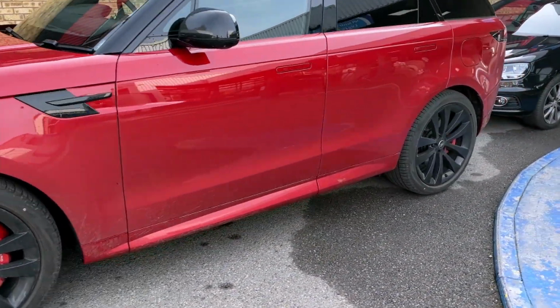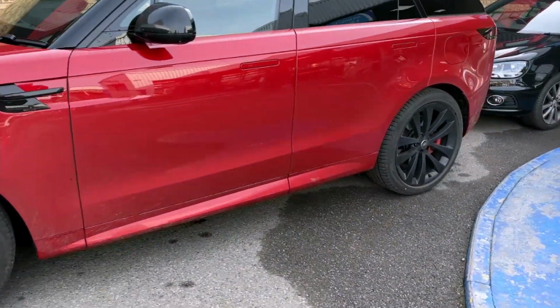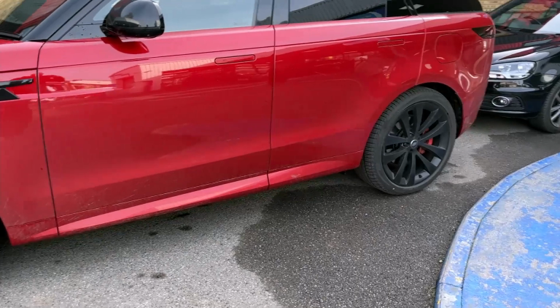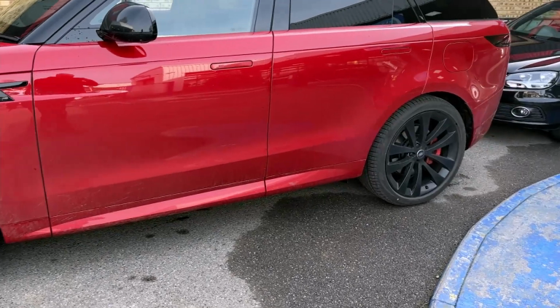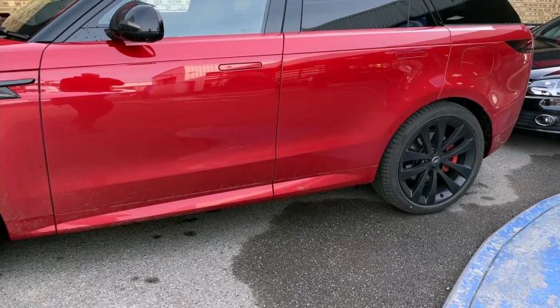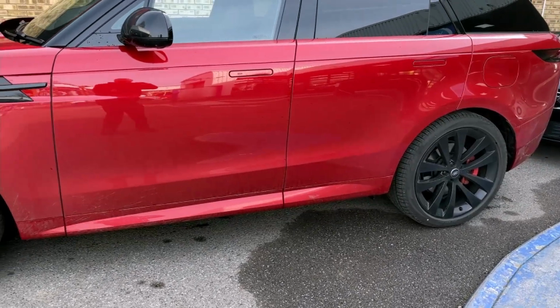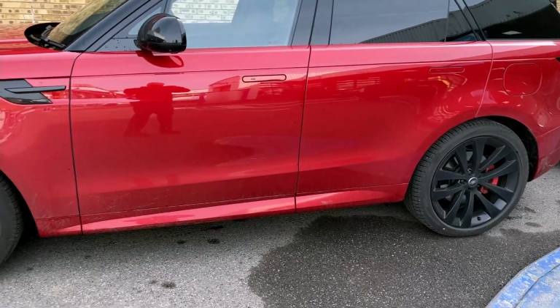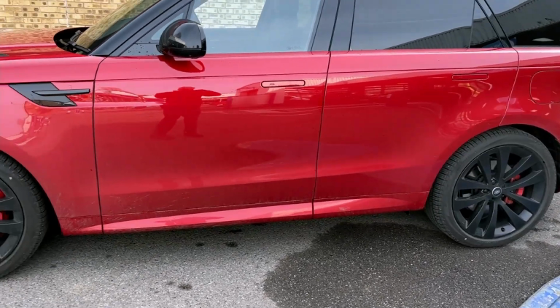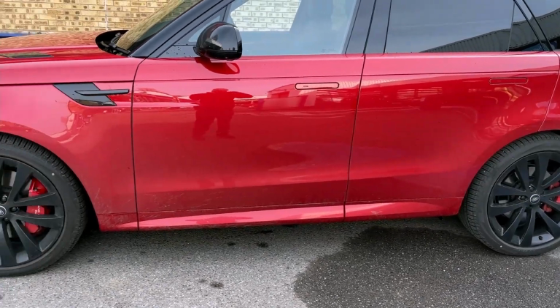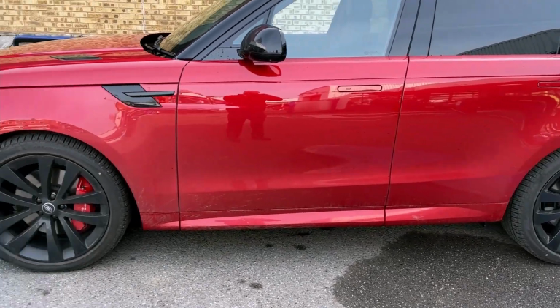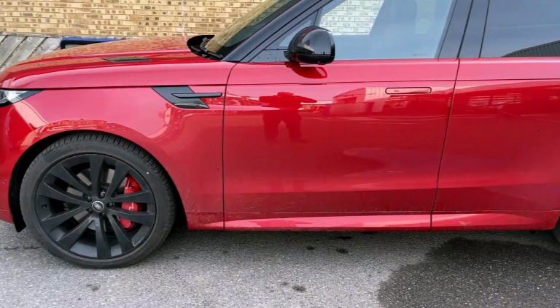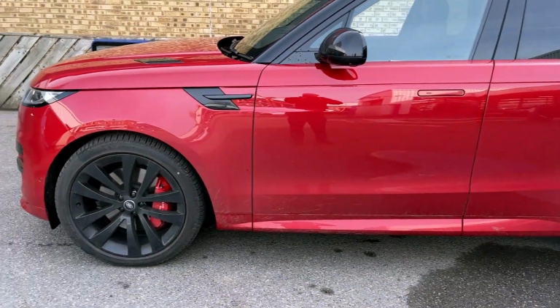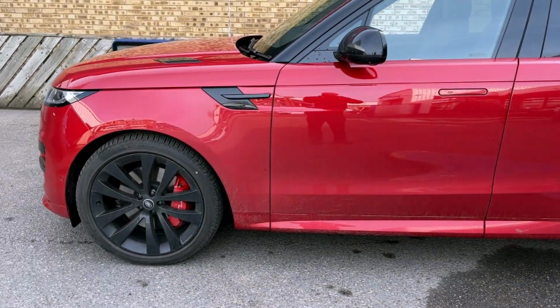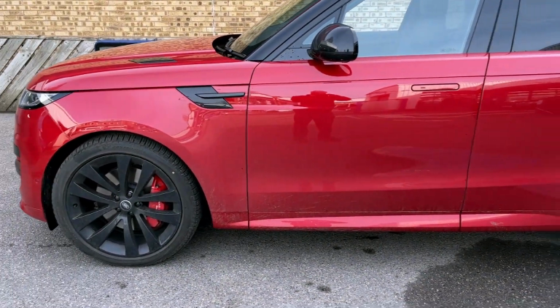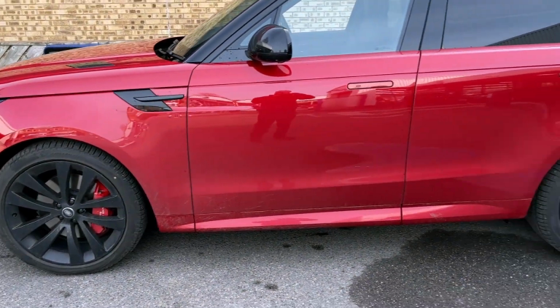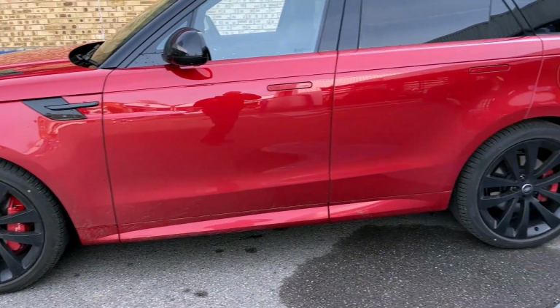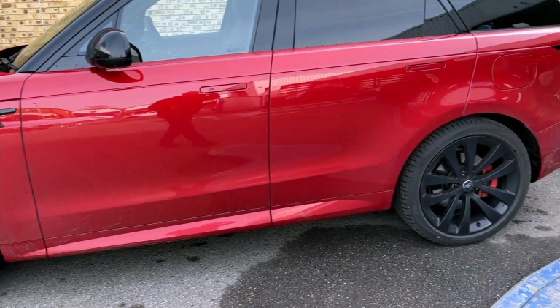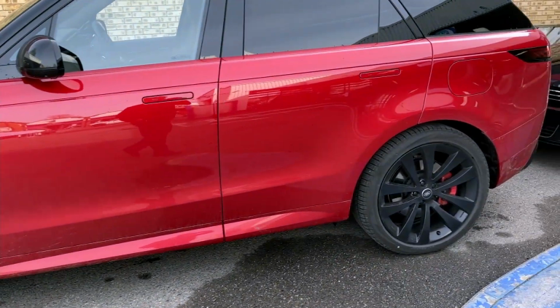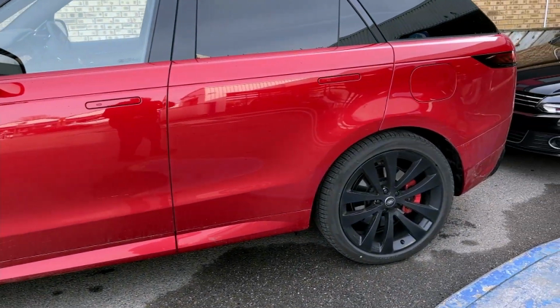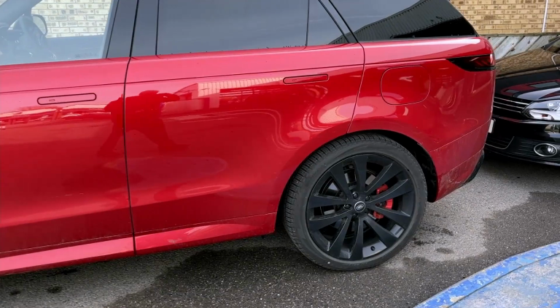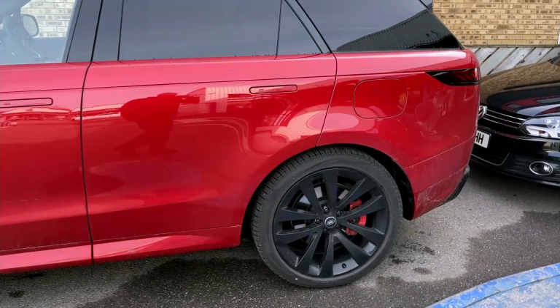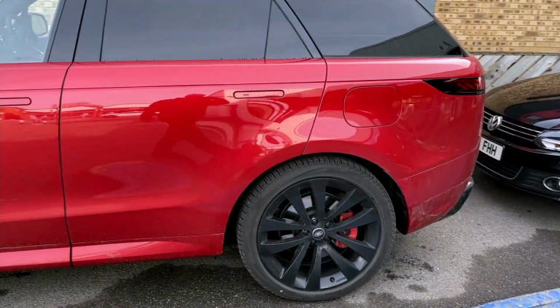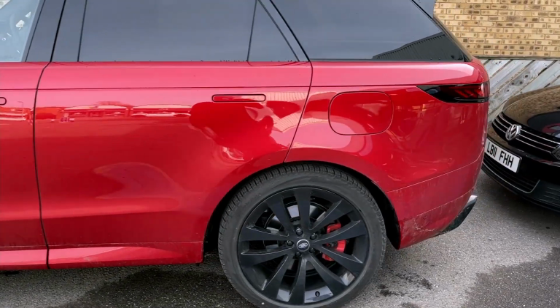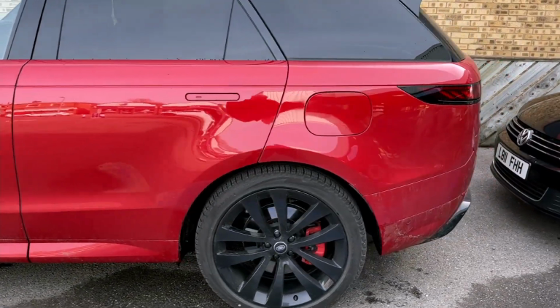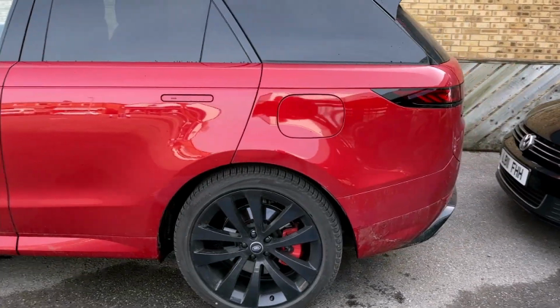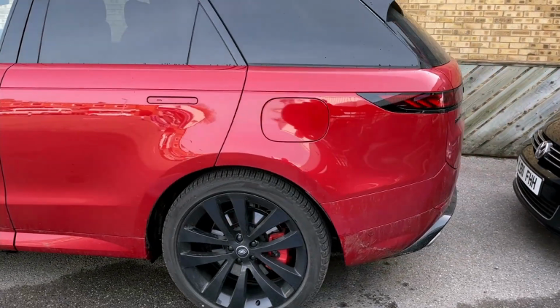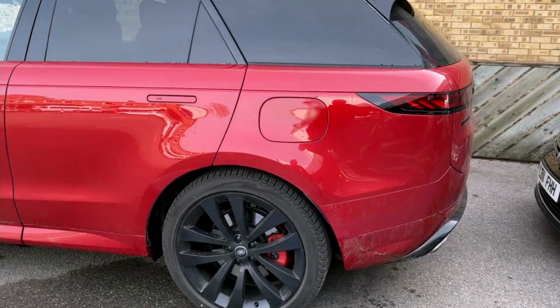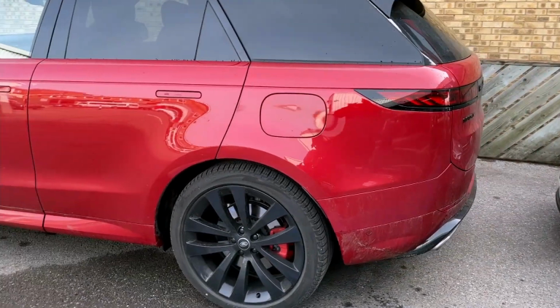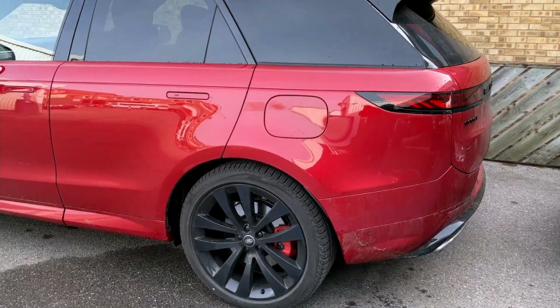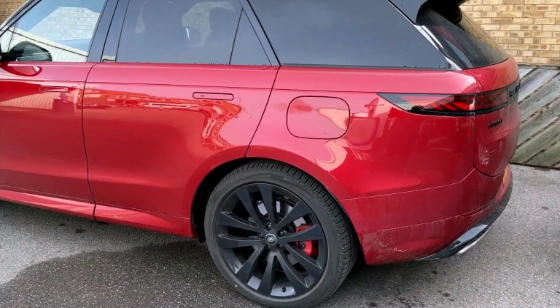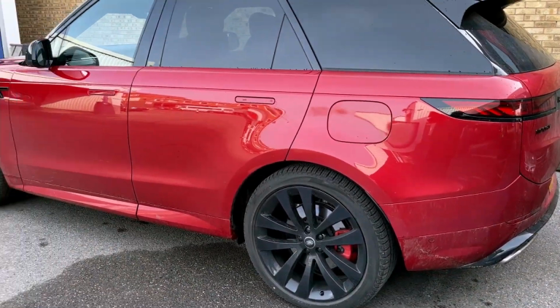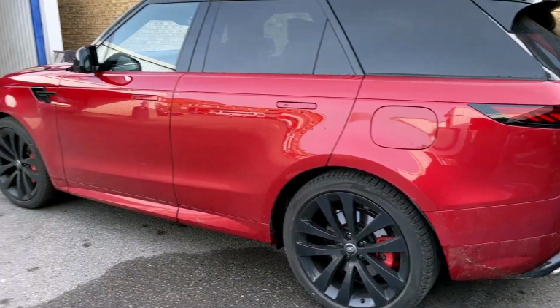We'll do another video so we can see what it actually looks like — how perfect it is — before we start the preparation for putting the coating on. So watch this space.